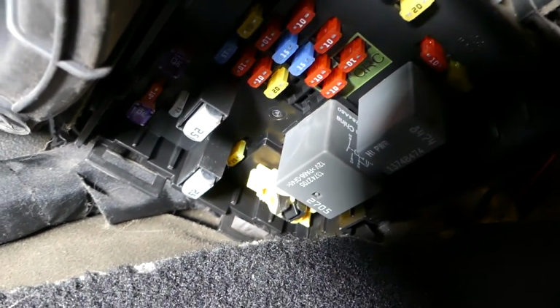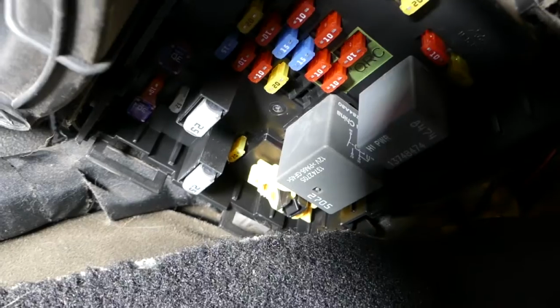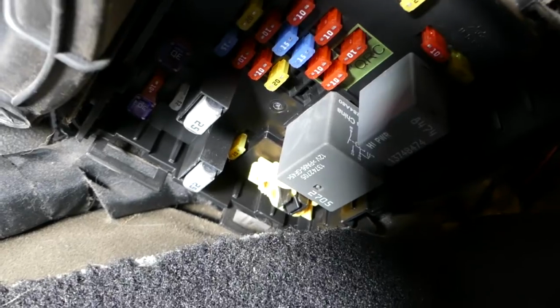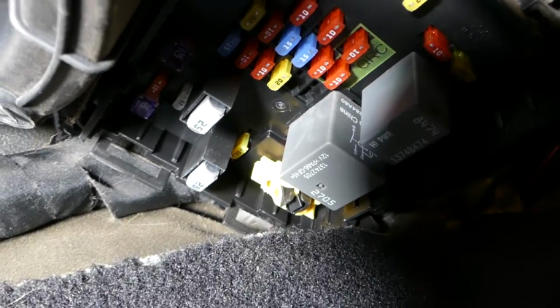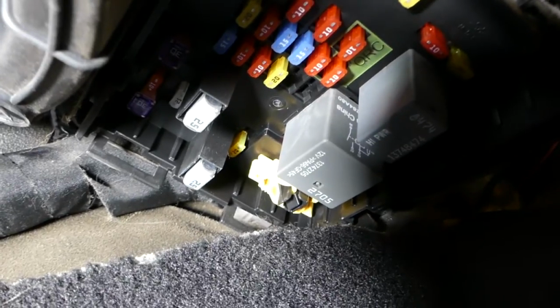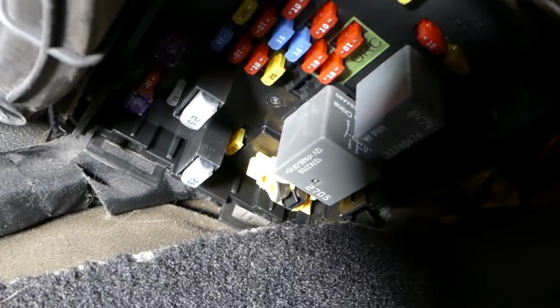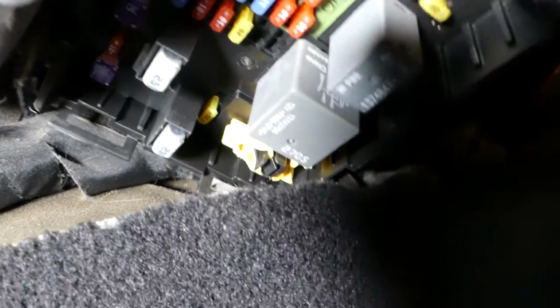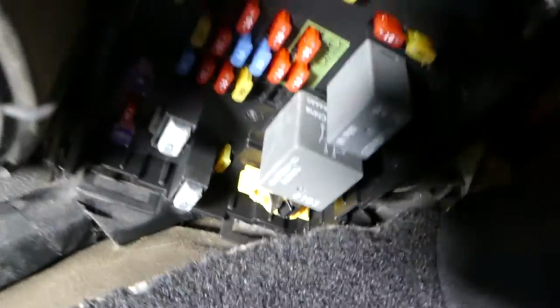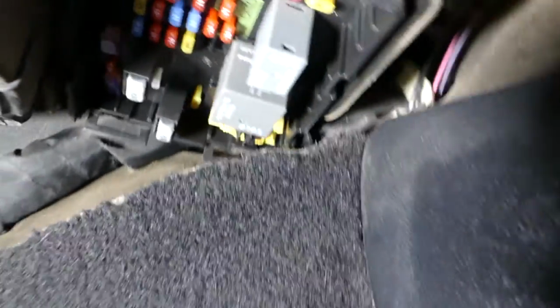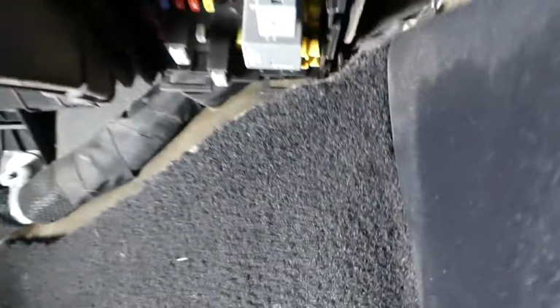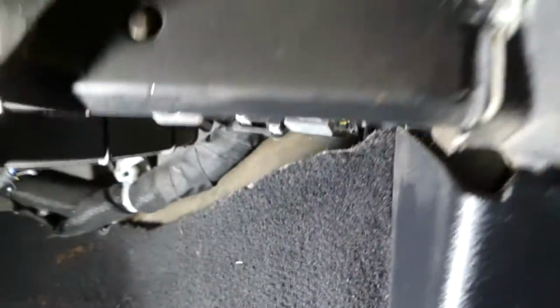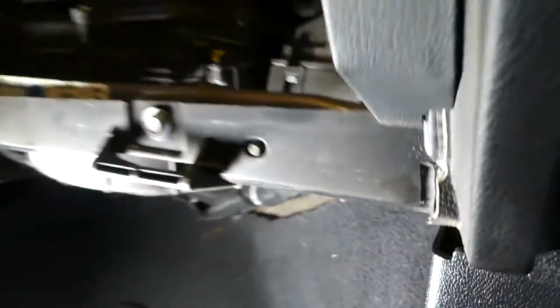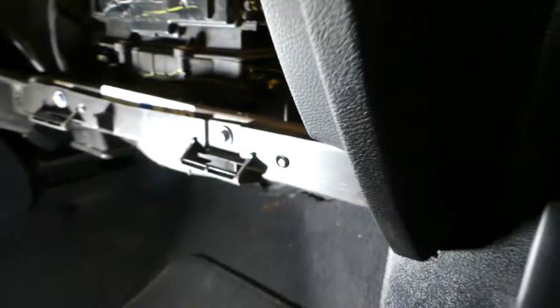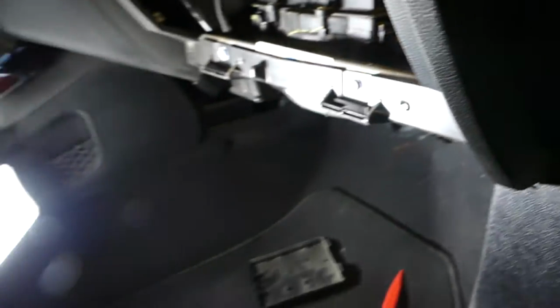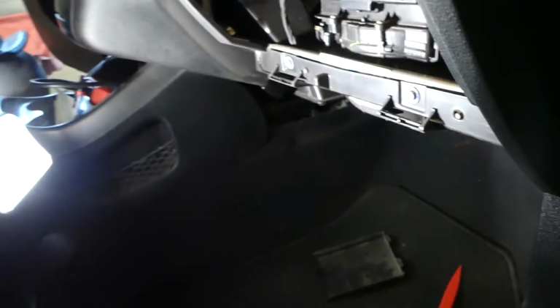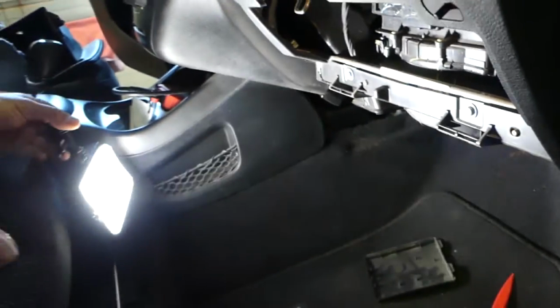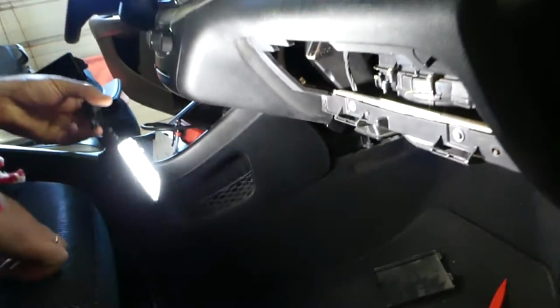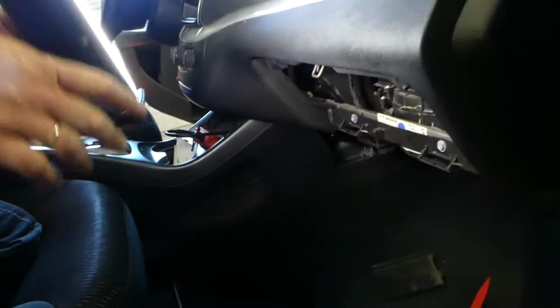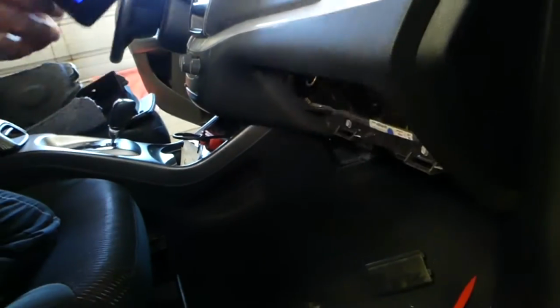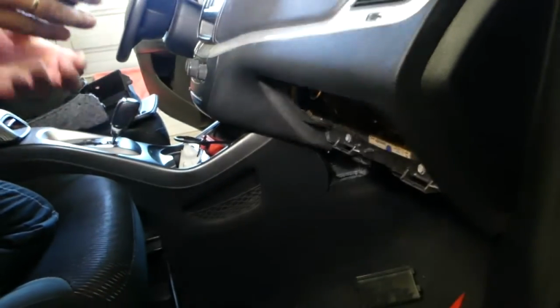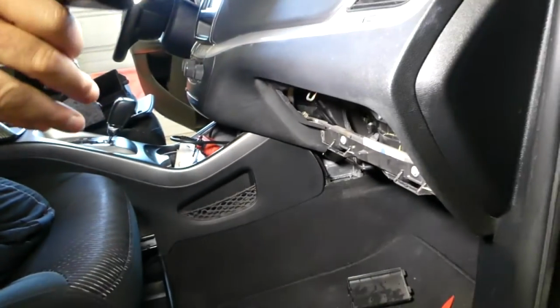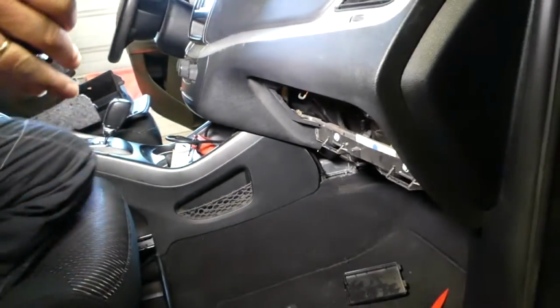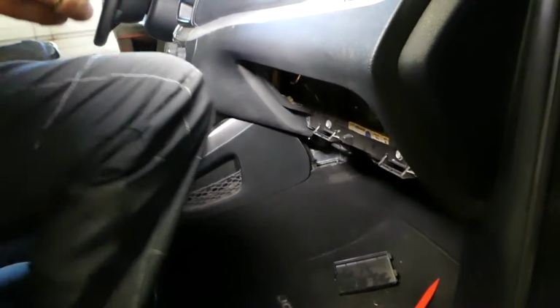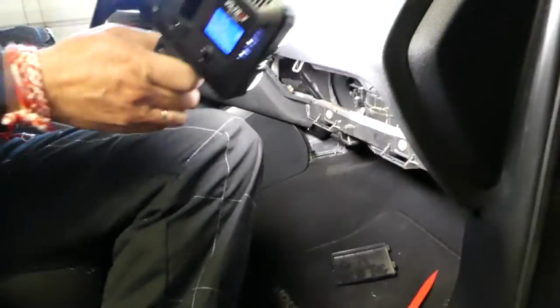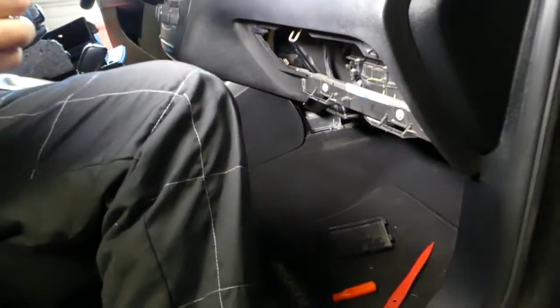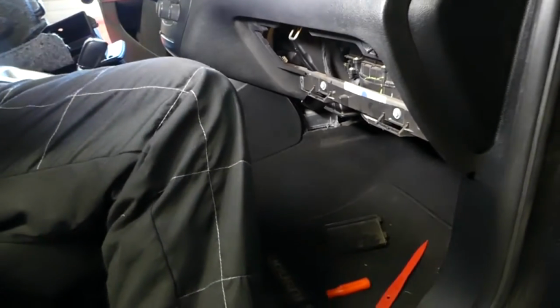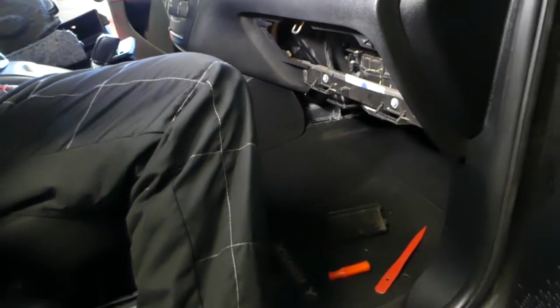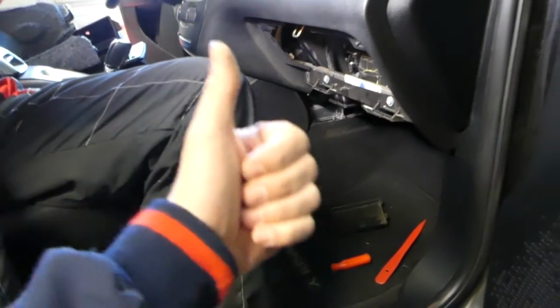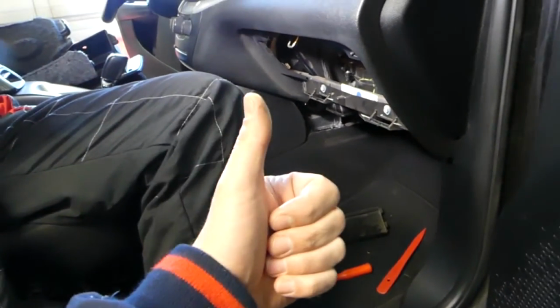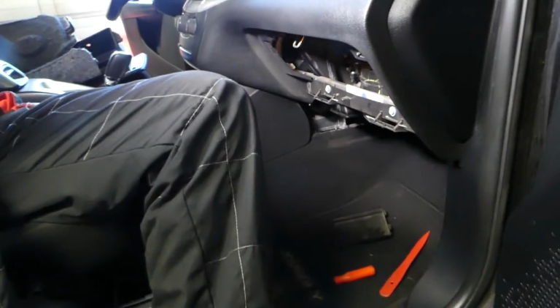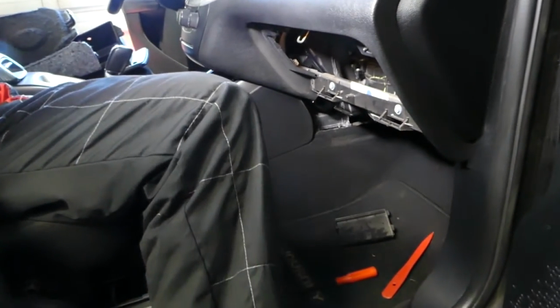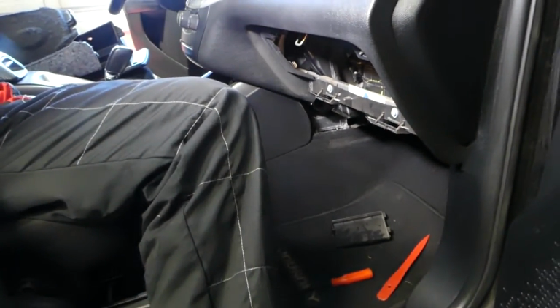All four fuses — 101, 102, 103, and 106 — are for the power outlets. Check each one of them if you have one not working and go ahead and replace it. Thank you for watching, please subscribe, and see you next time.